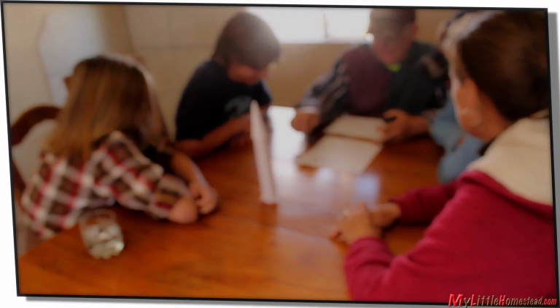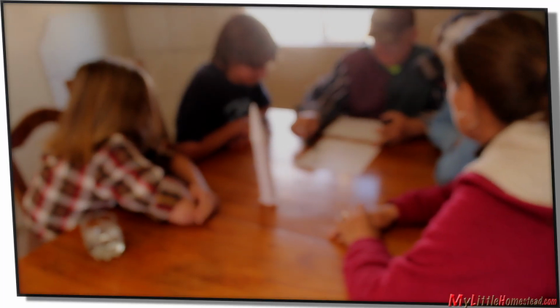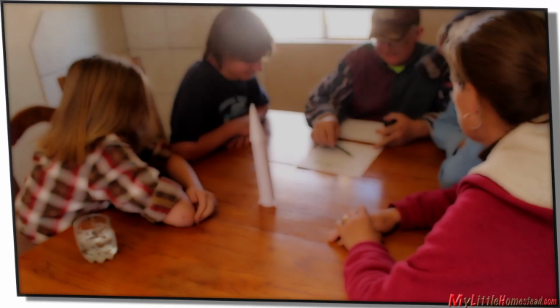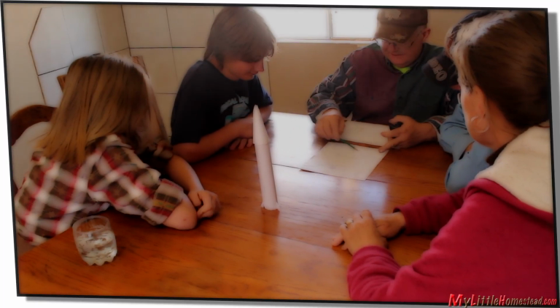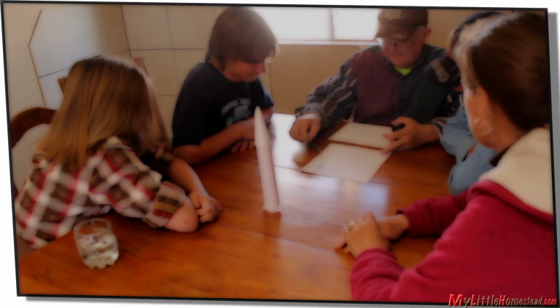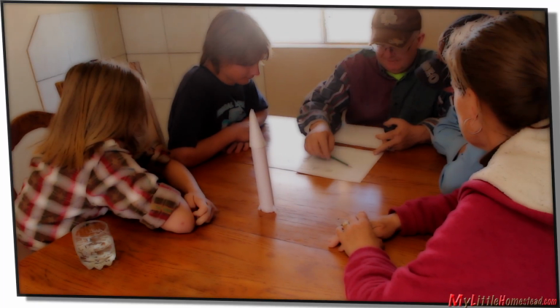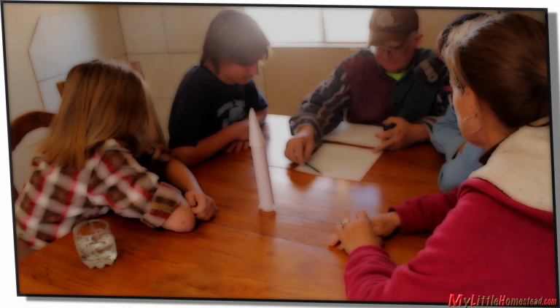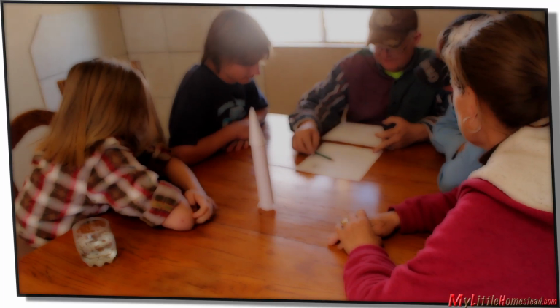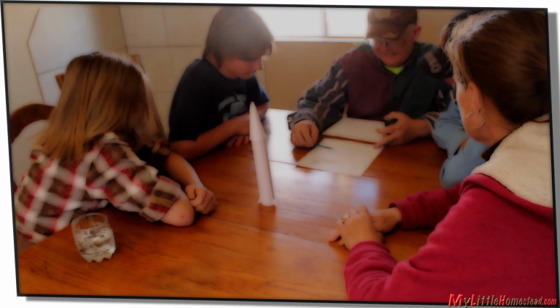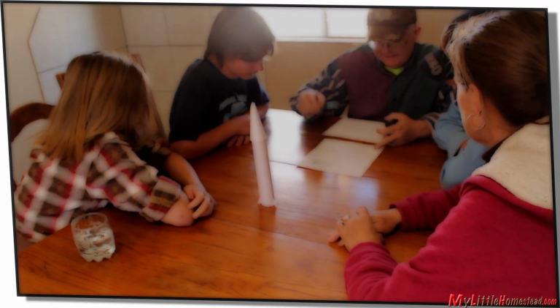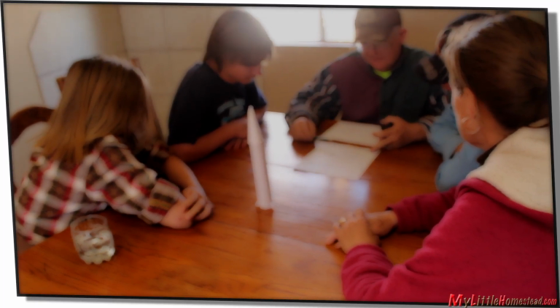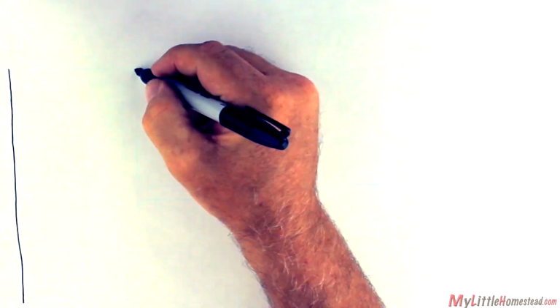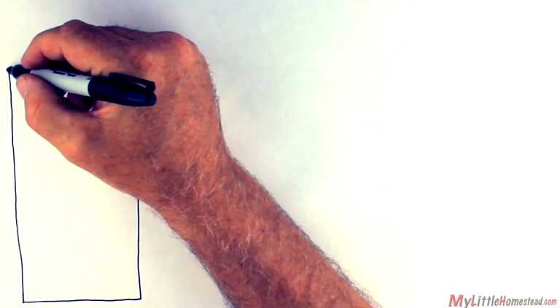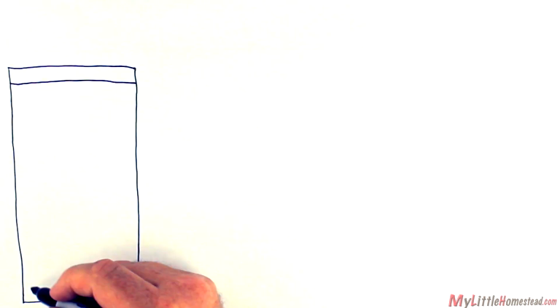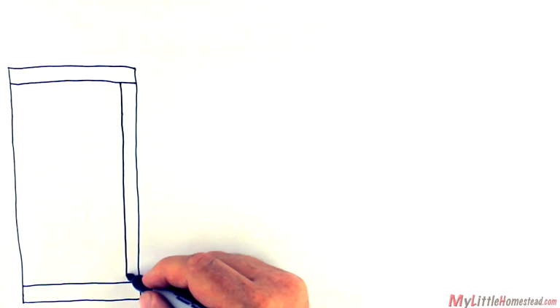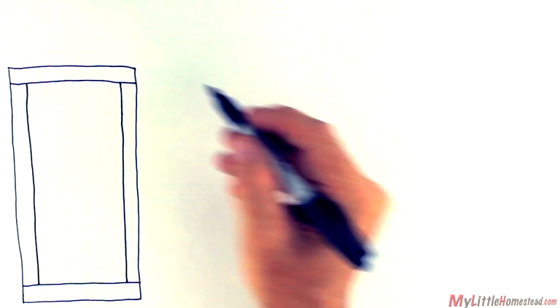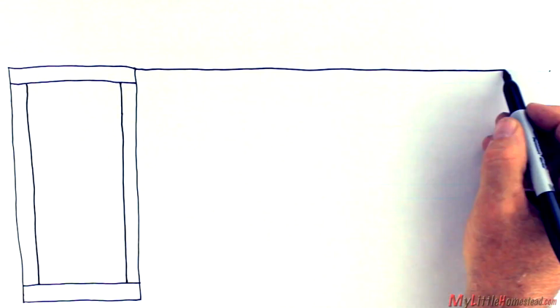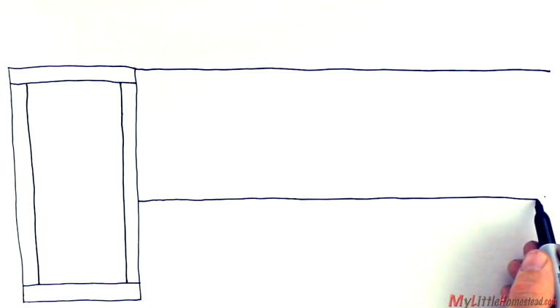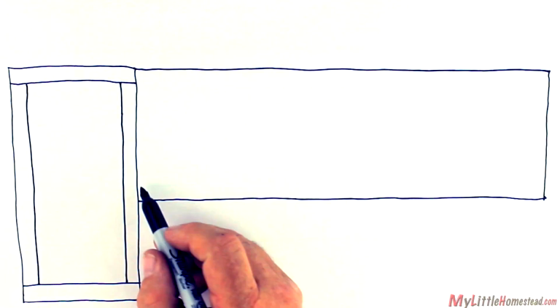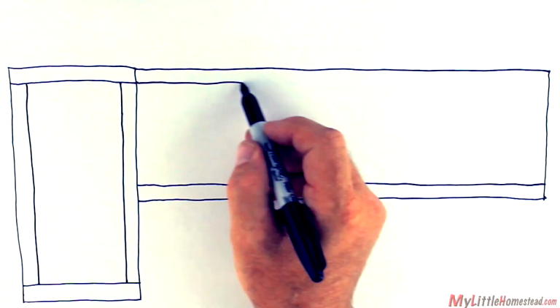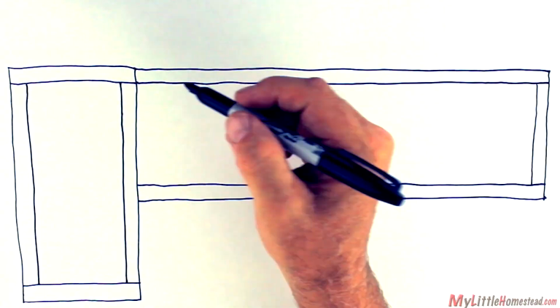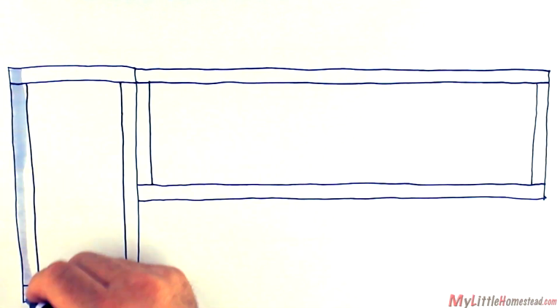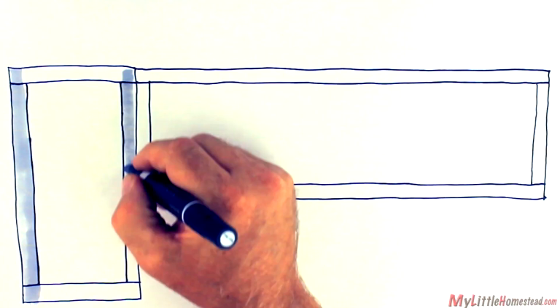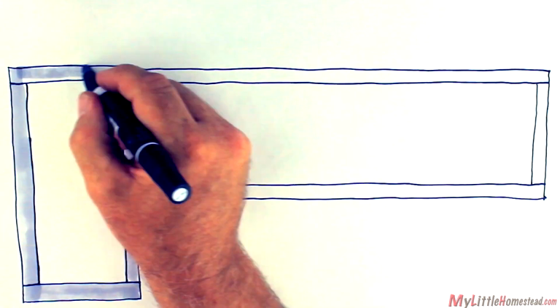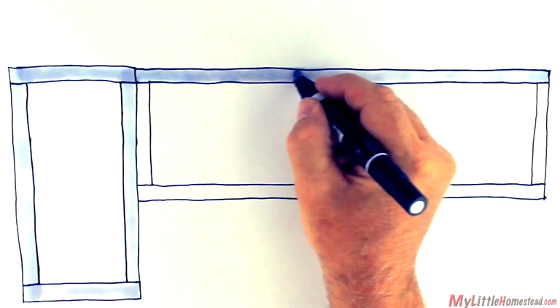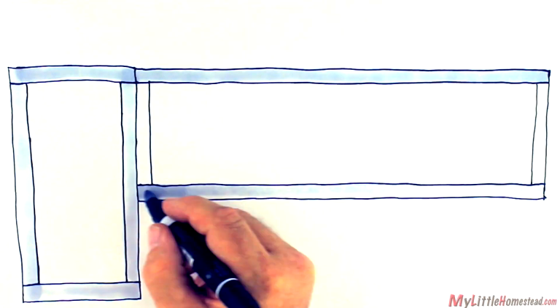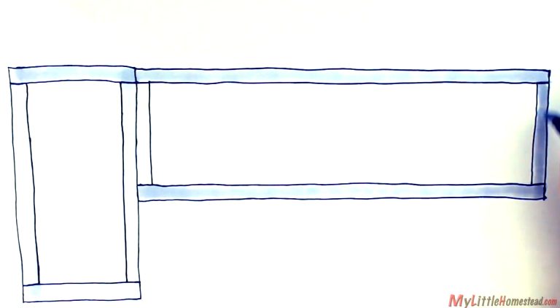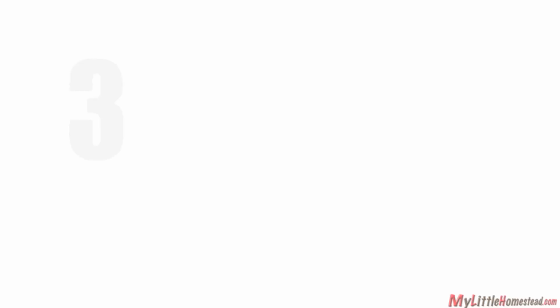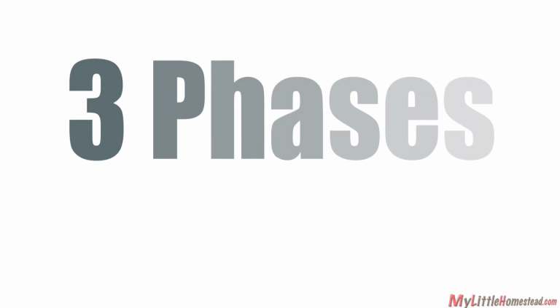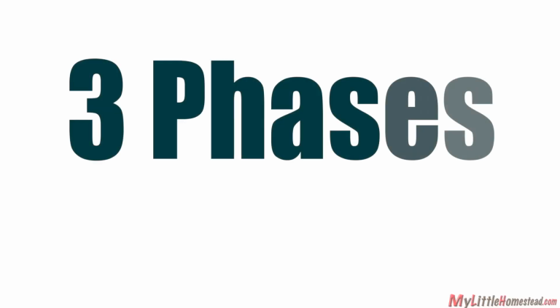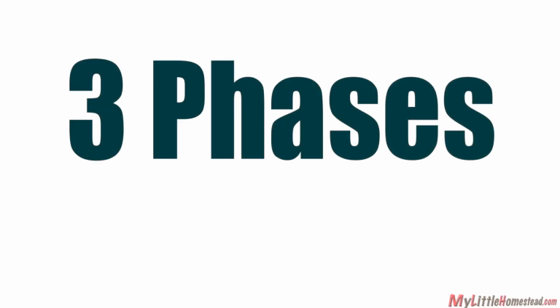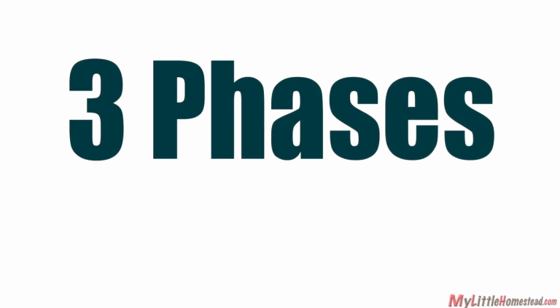Placement of the rocket stove is important. The stove will be located on the left and a warming bench to the right. It will be built in three phases.